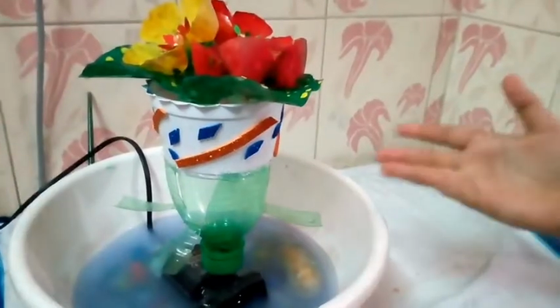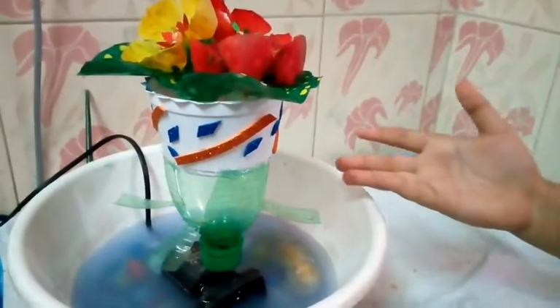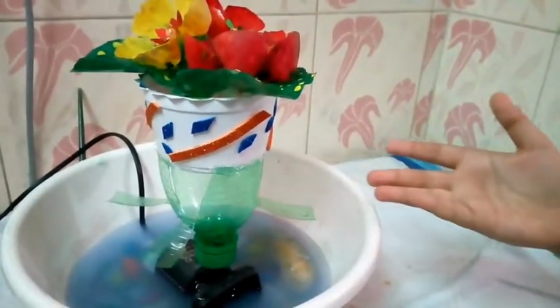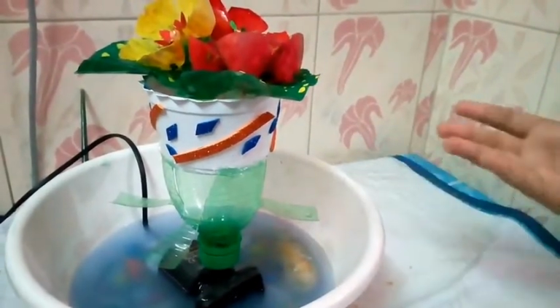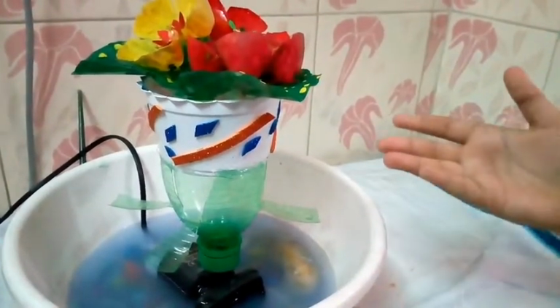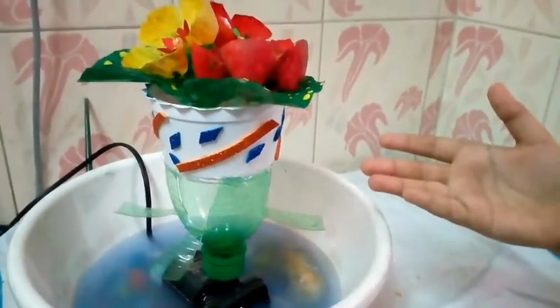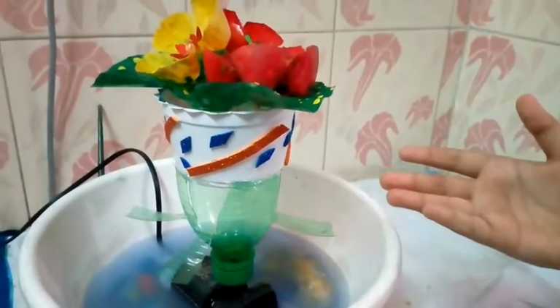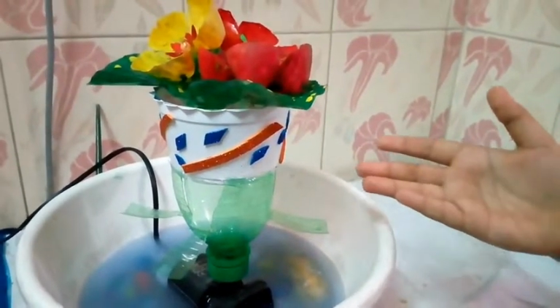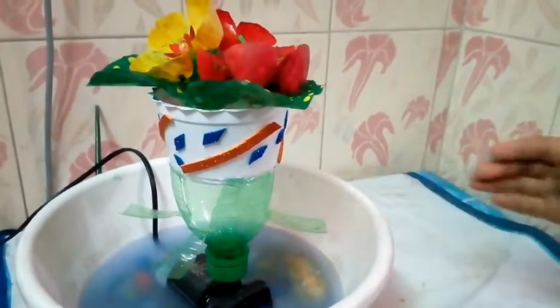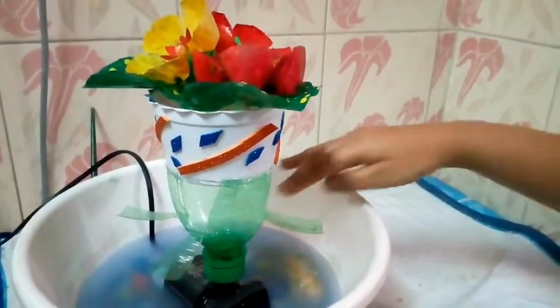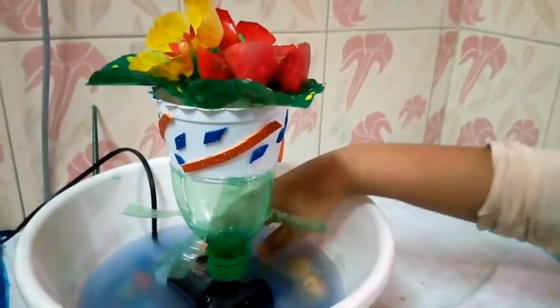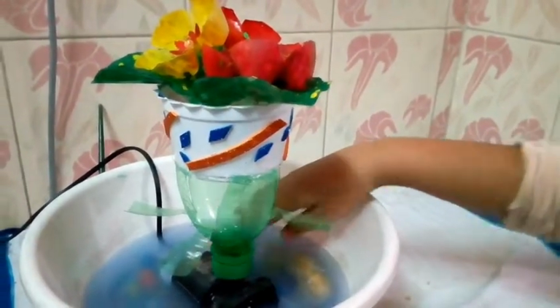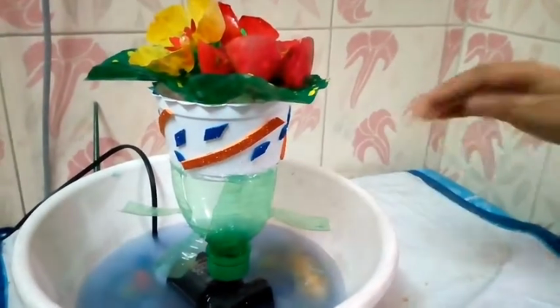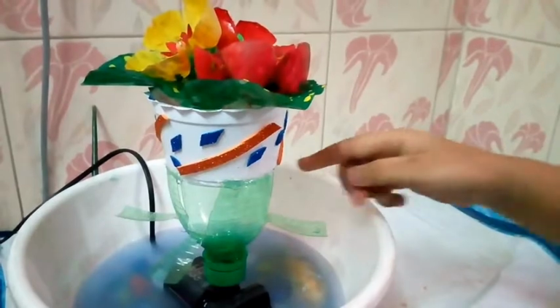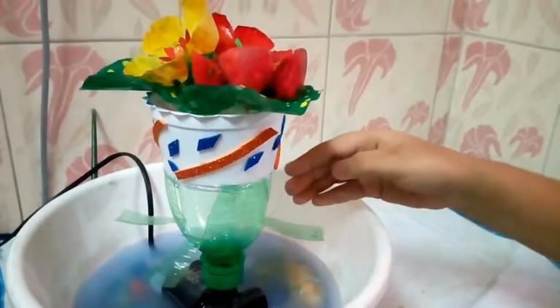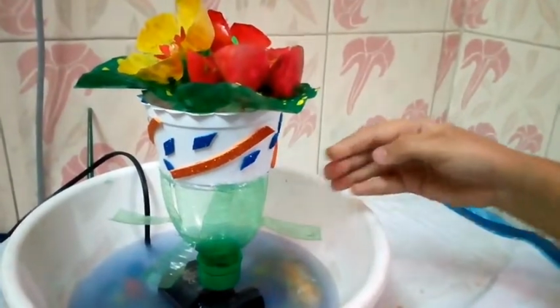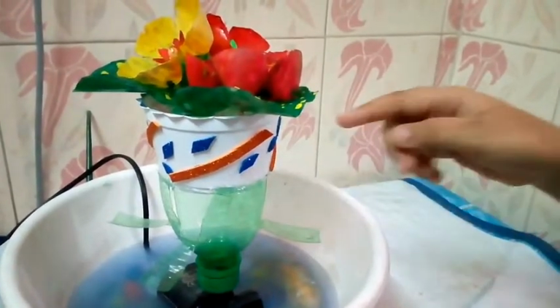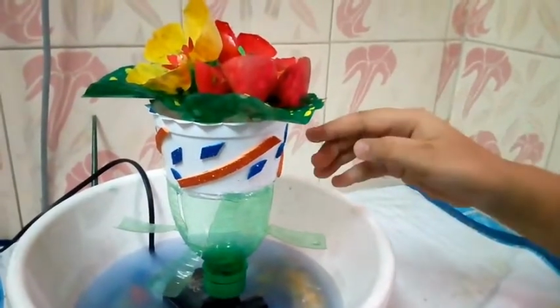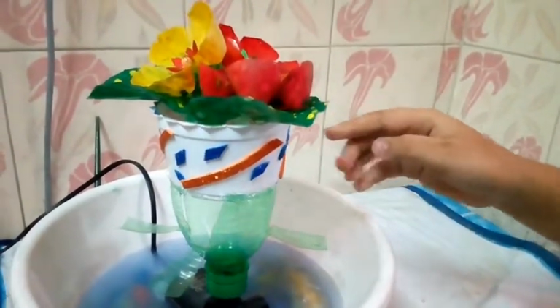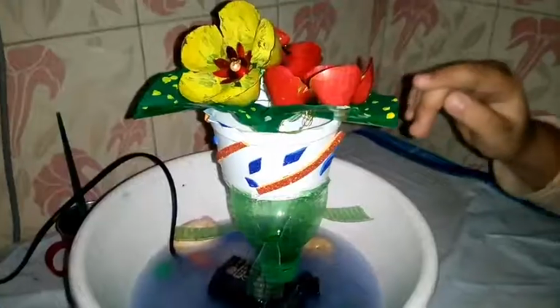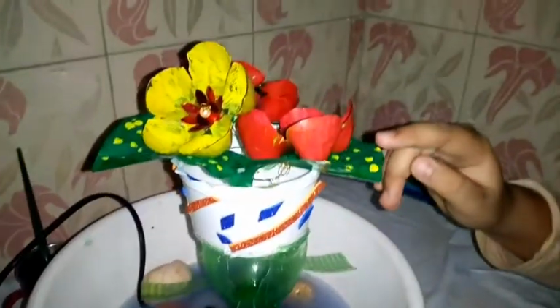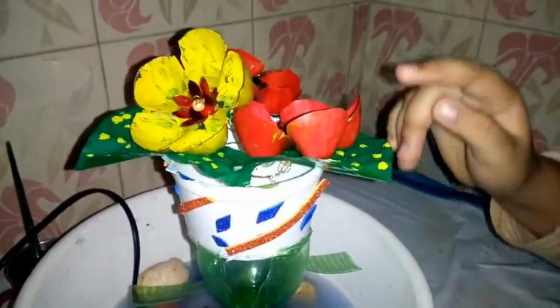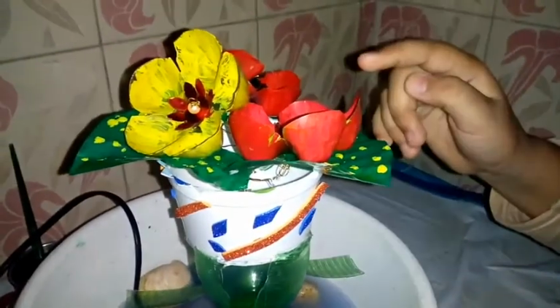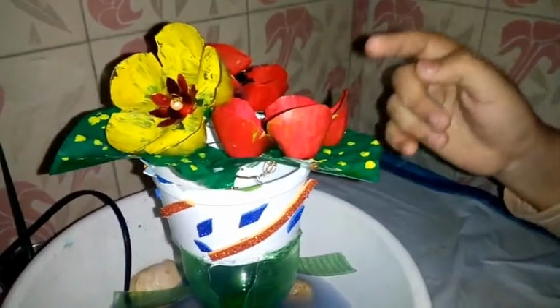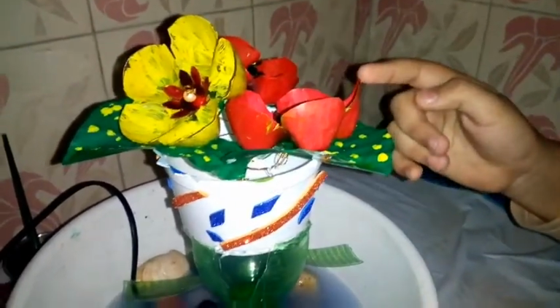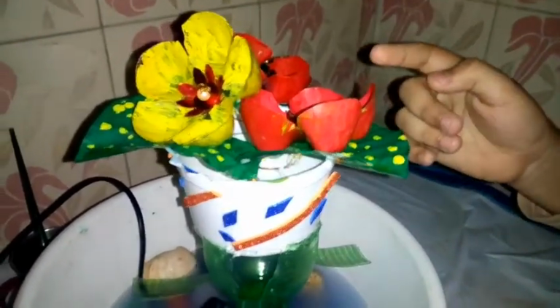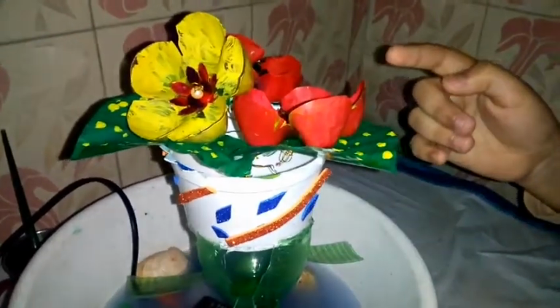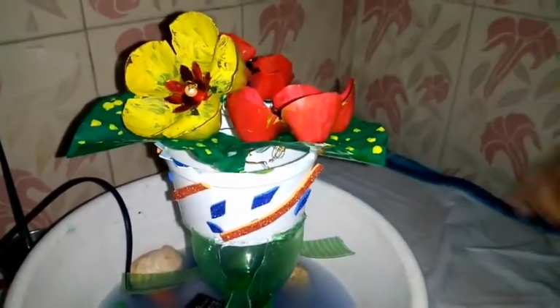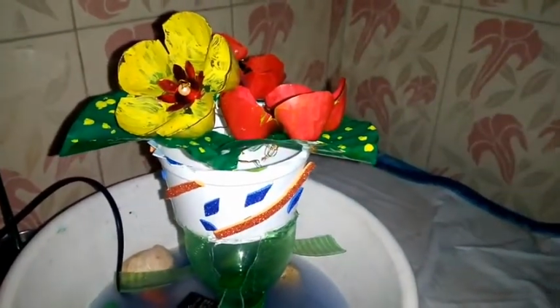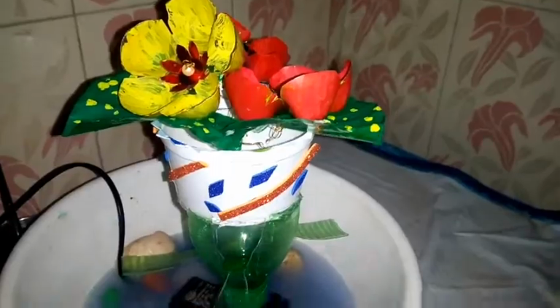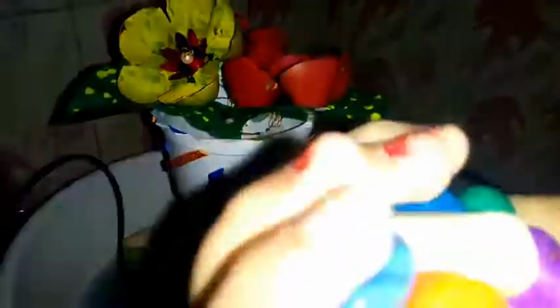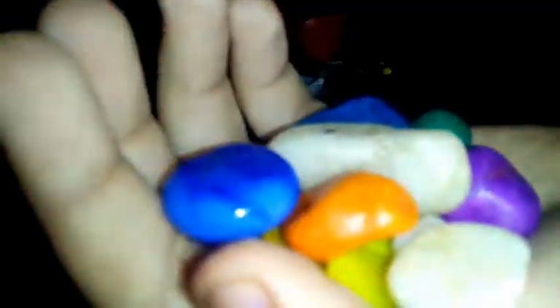Materials used for making this water fountain: mortar, savannah bottle, curd box, leaves and clasps made up of plastic bottles. And I put some colorful stones.